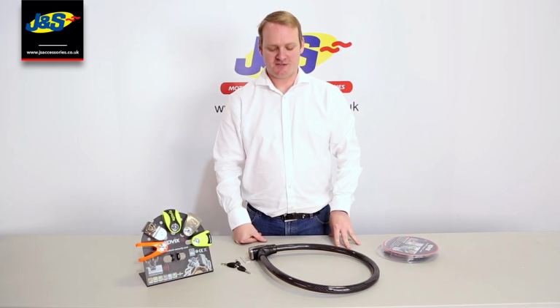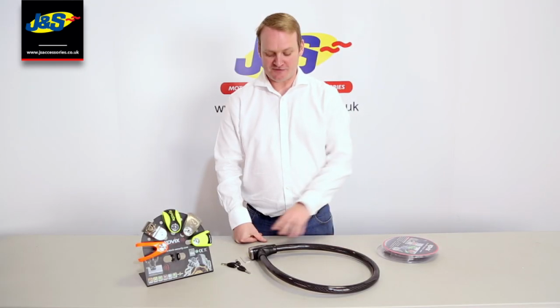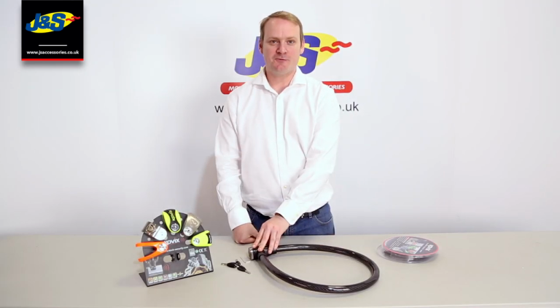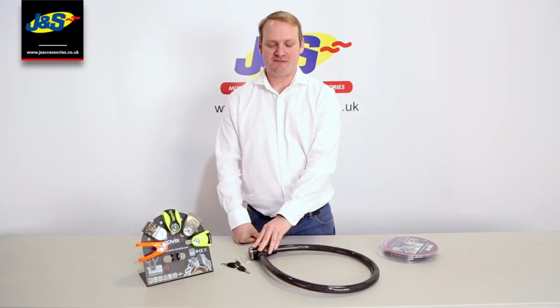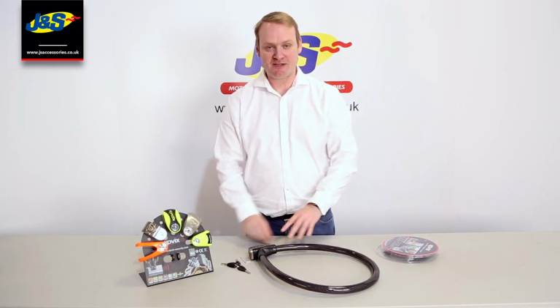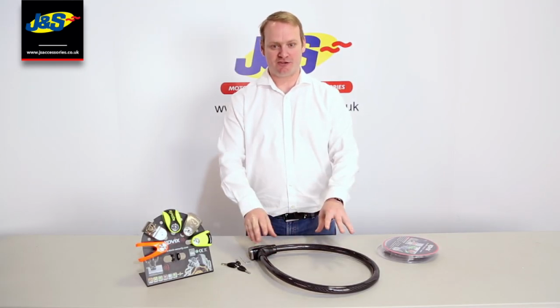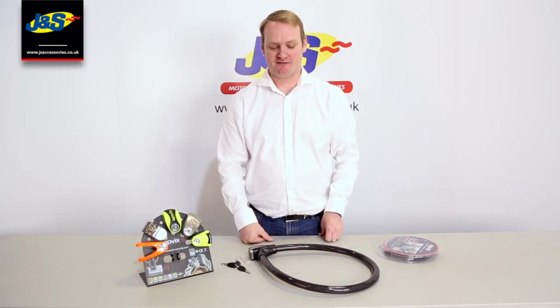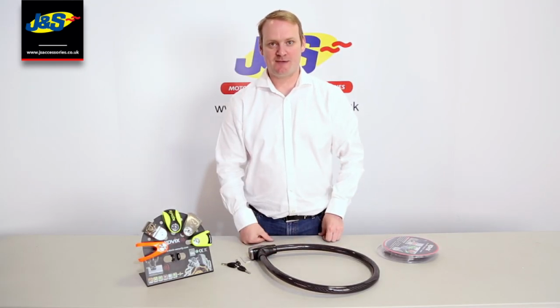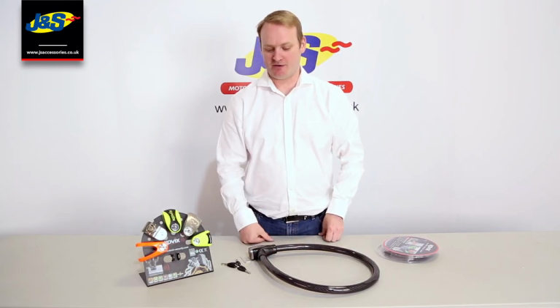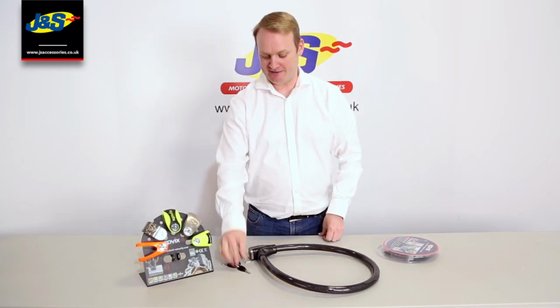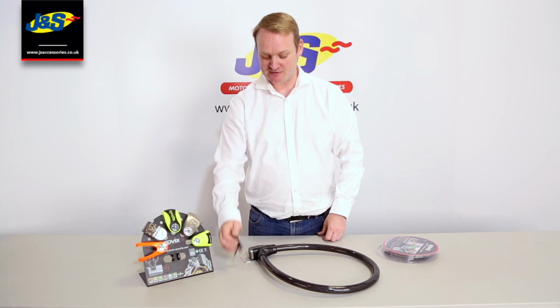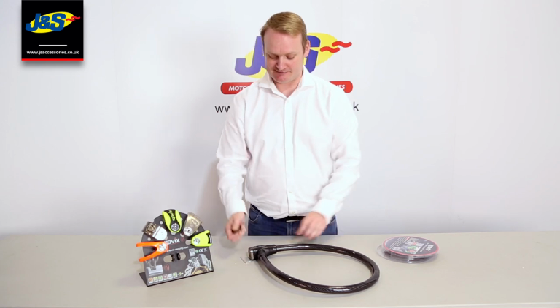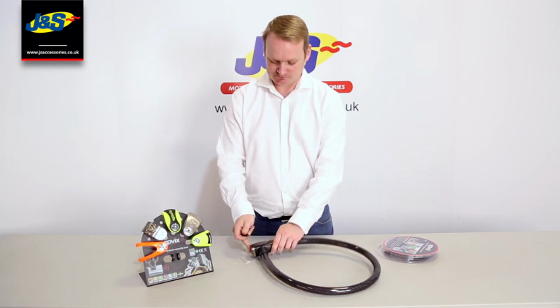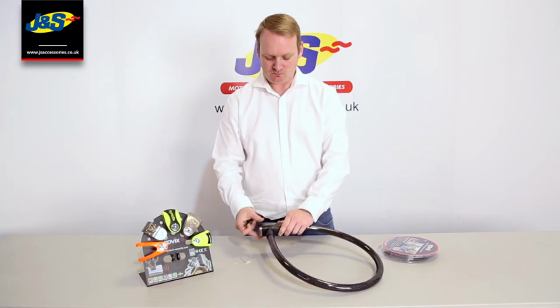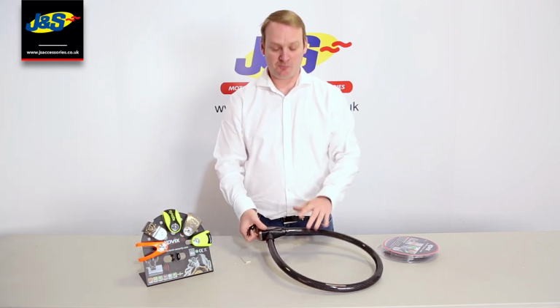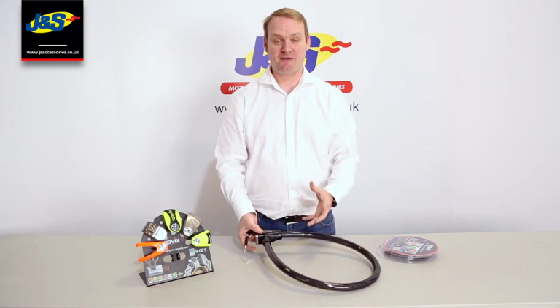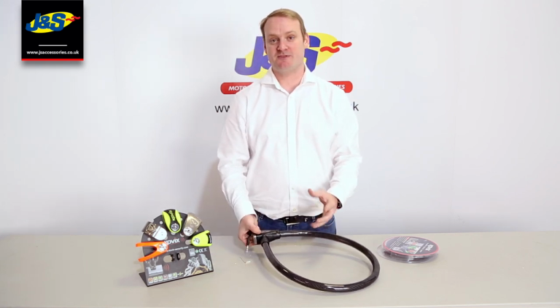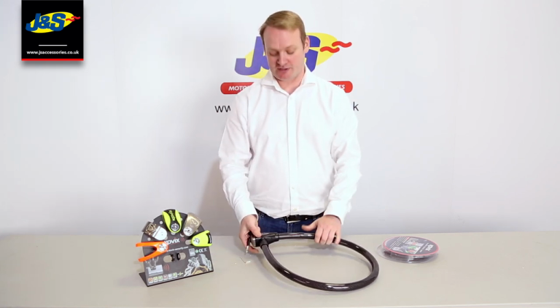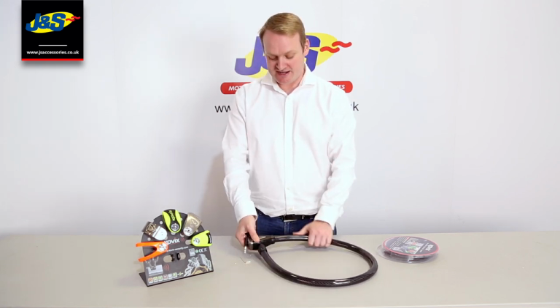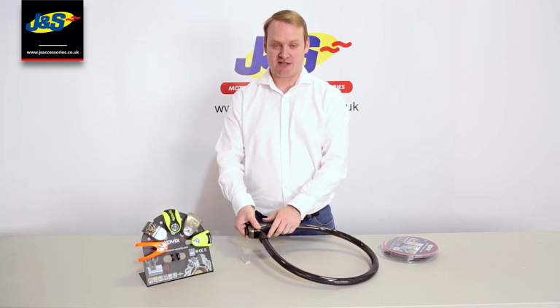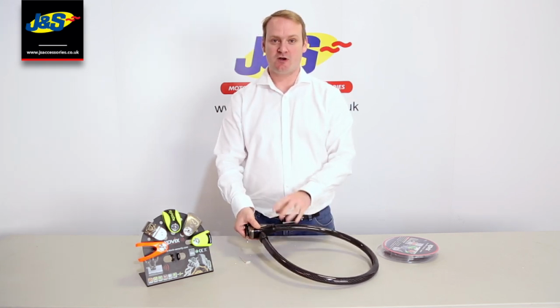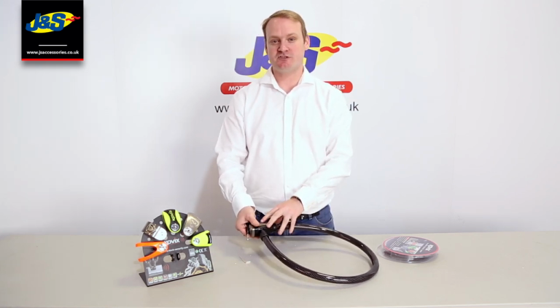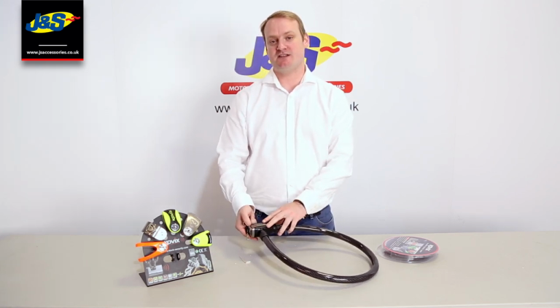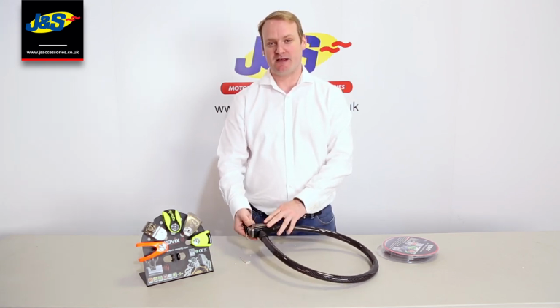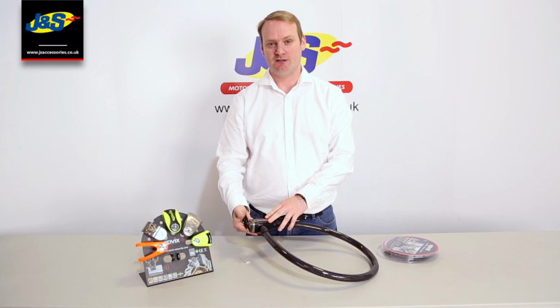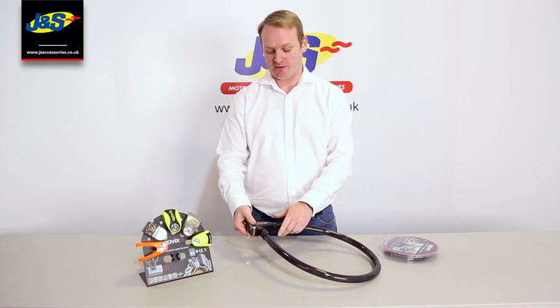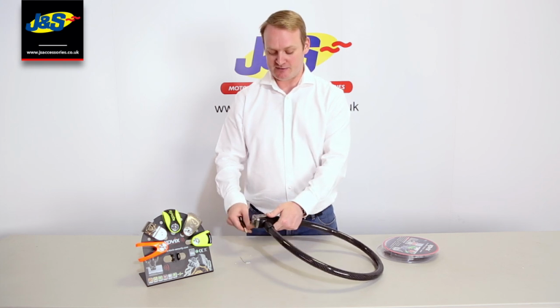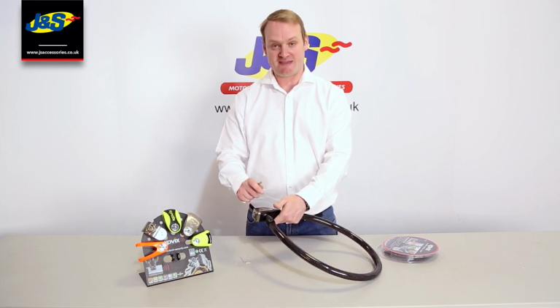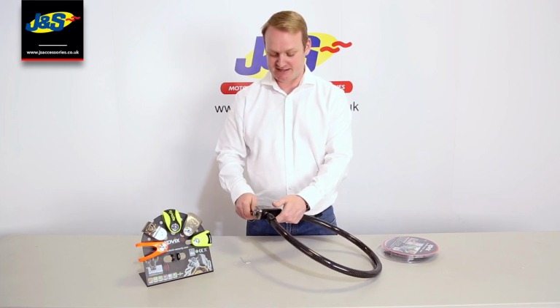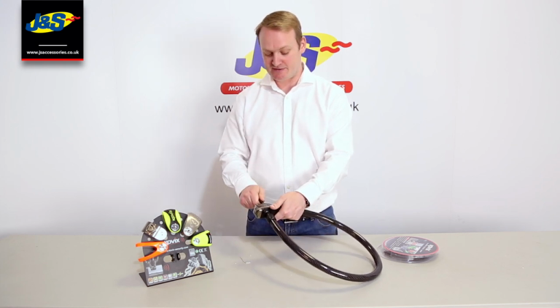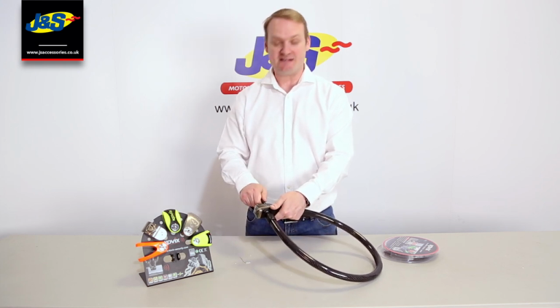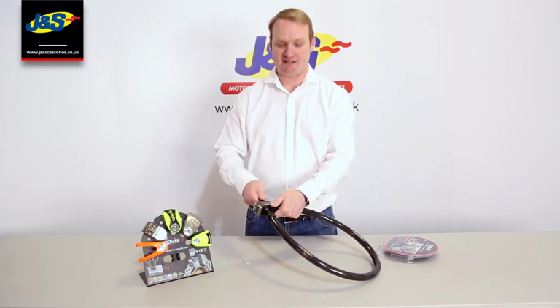So once you've got your battery fitted, we can look at the rest of the cable lock in a little bit more detail. Probably the biggest thing with this product is its 120 decibel alarm unit, which is in the head and the locking mechanism.